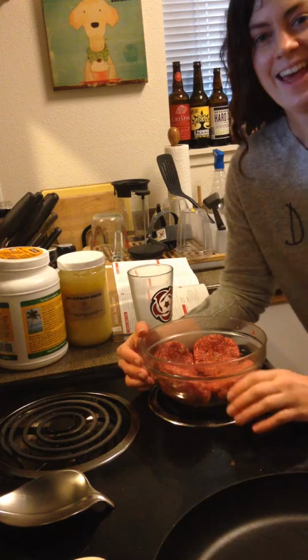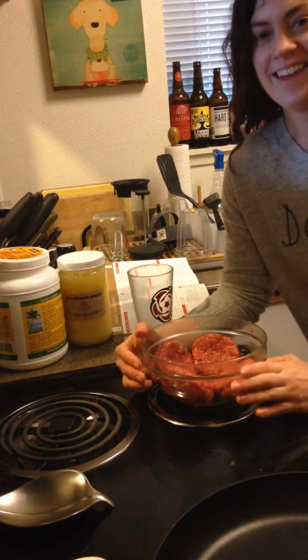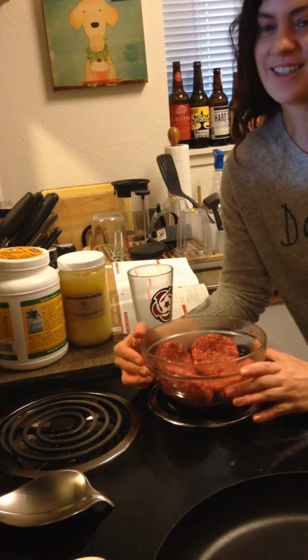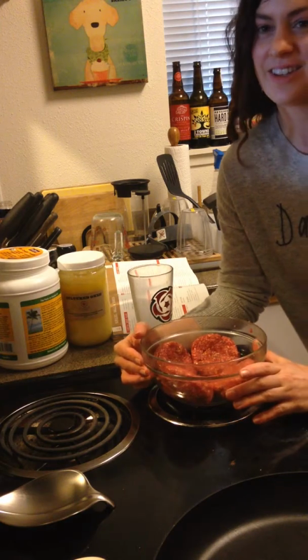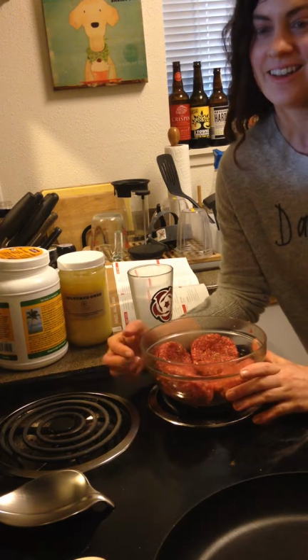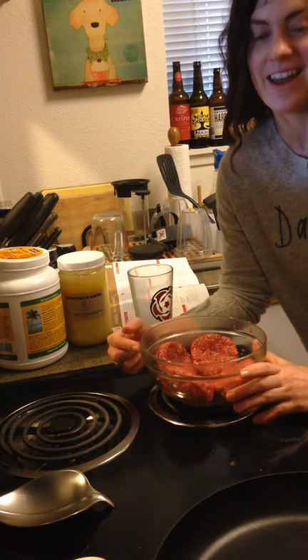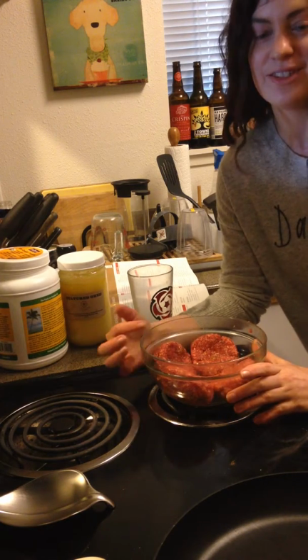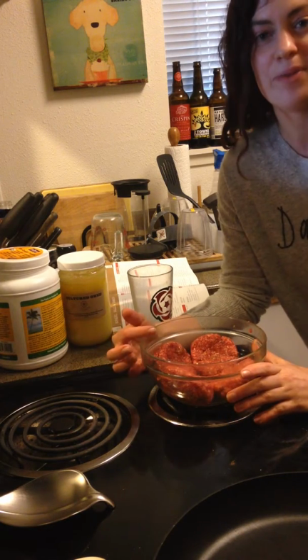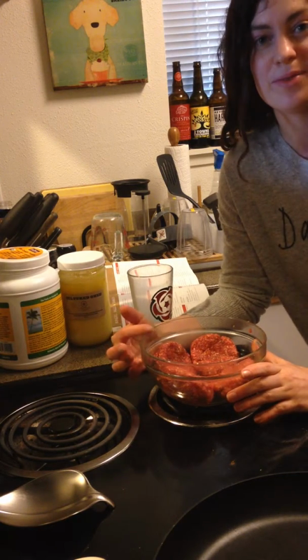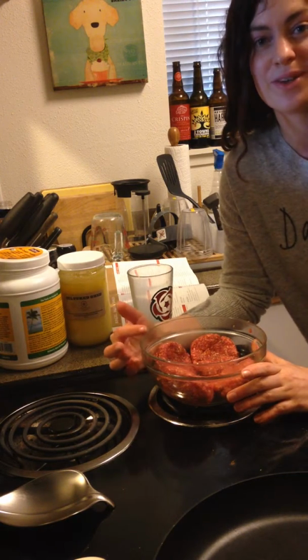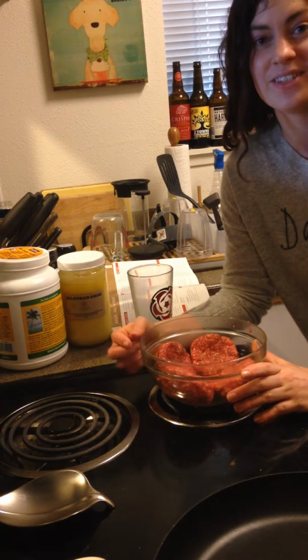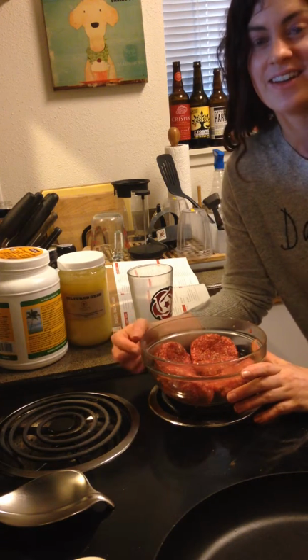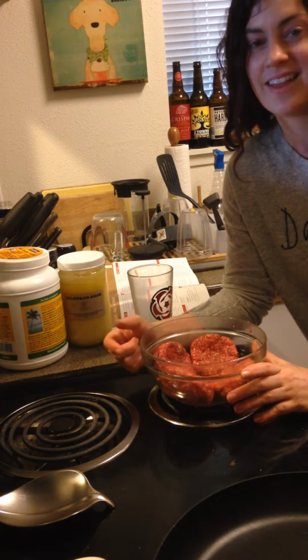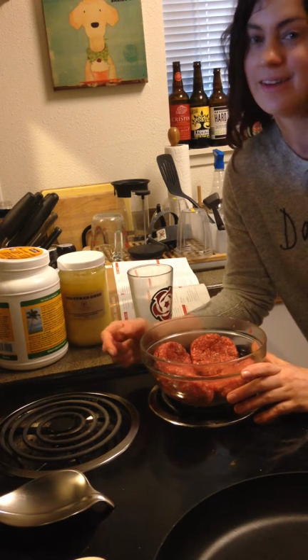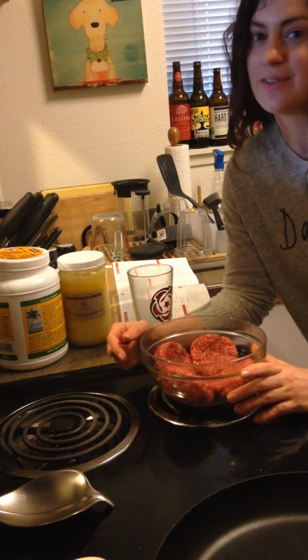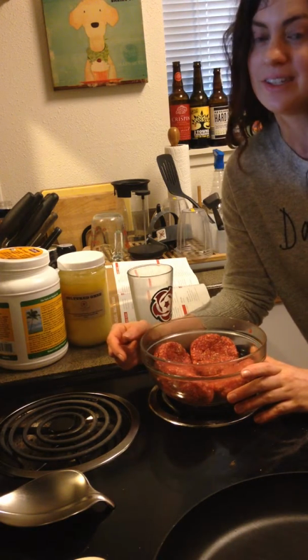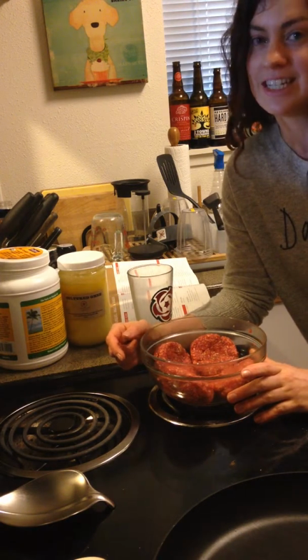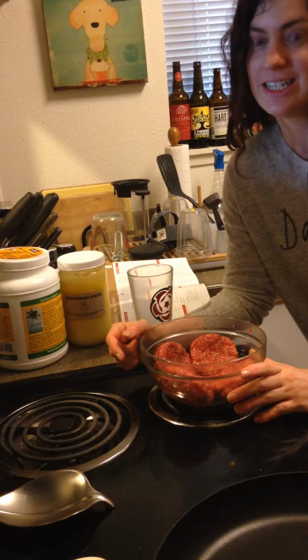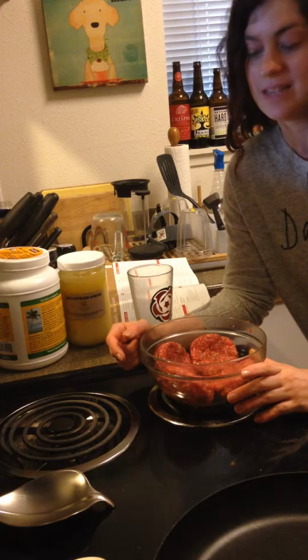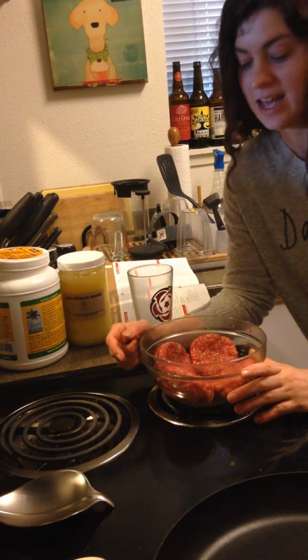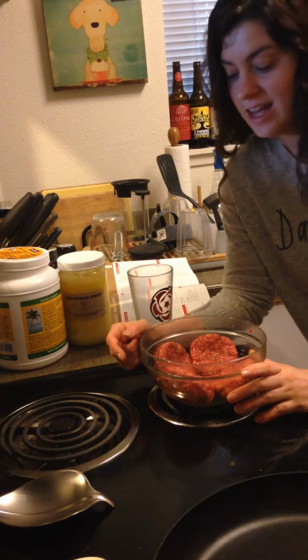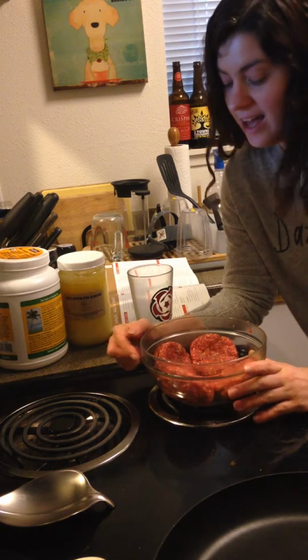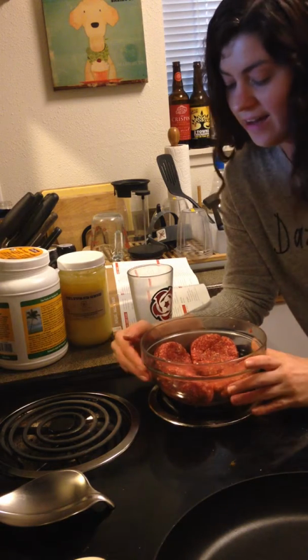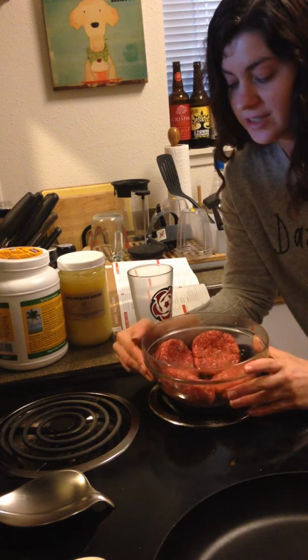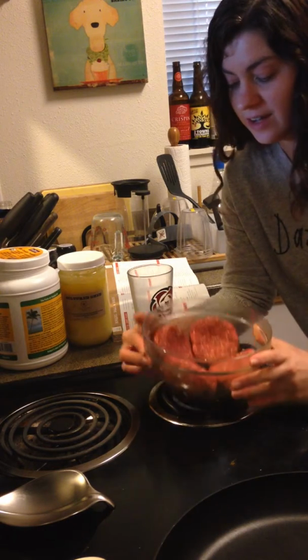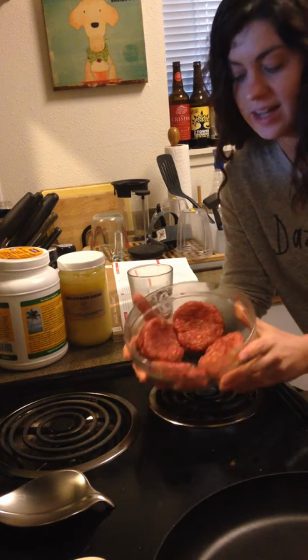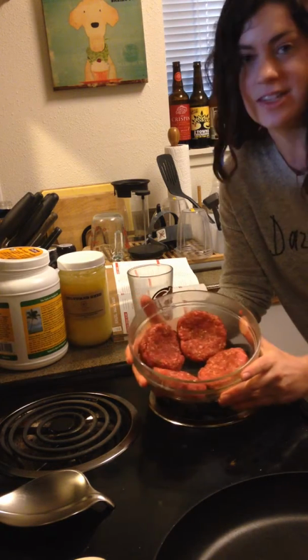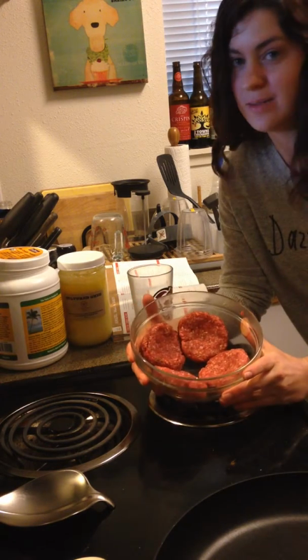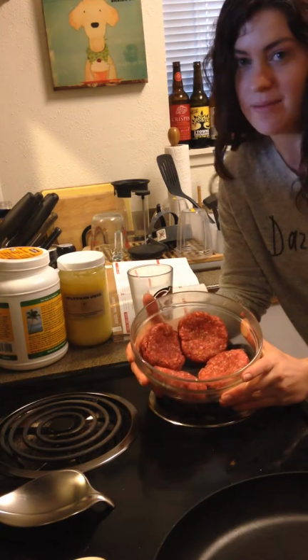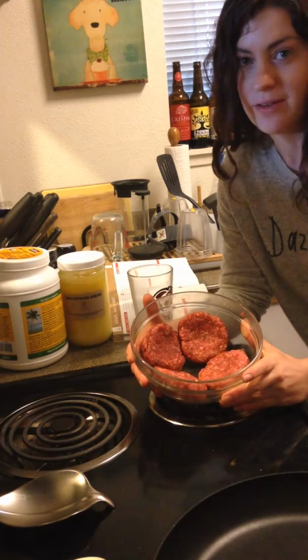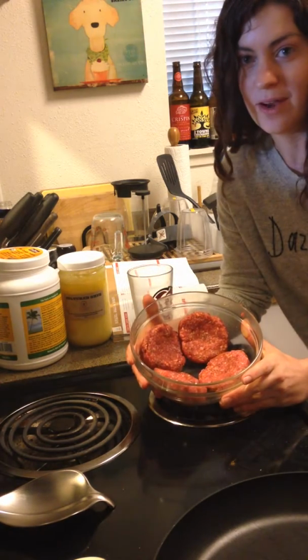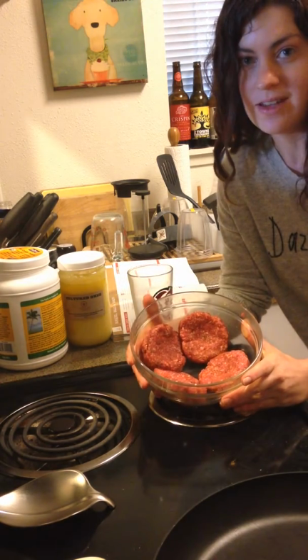Hey there, it's Coach Carly, and I was just whipping up some burgers for dinner, and I thought I would give you a little kitchen tip today. First of all, I'd just like to buy my own ground meat.